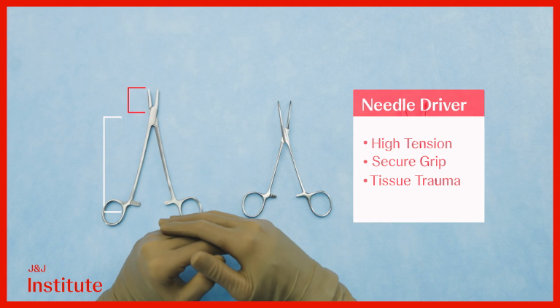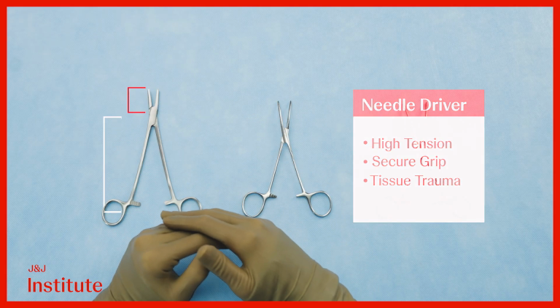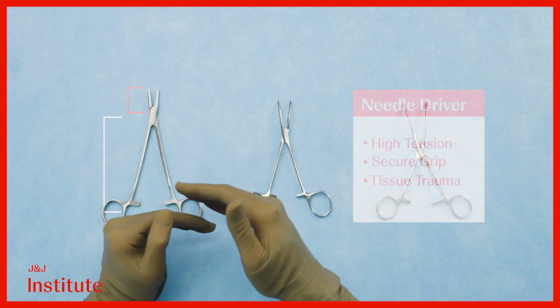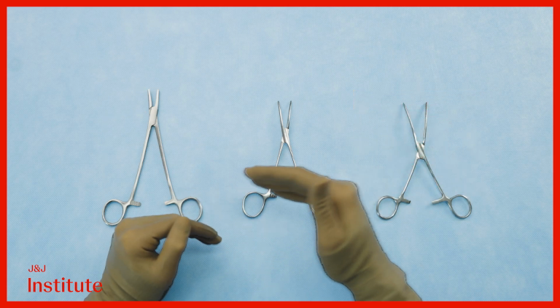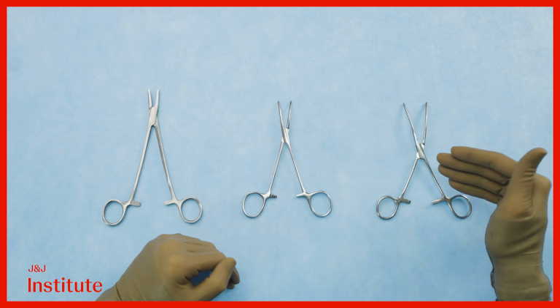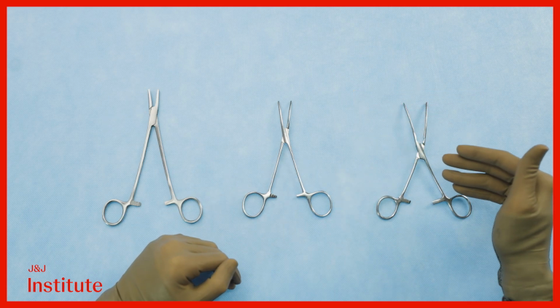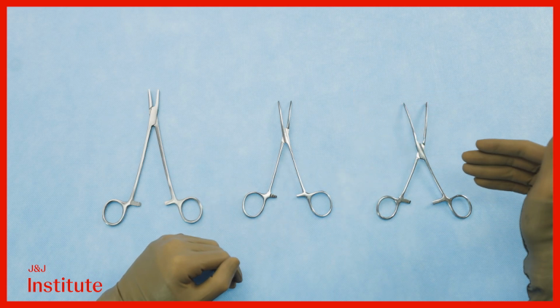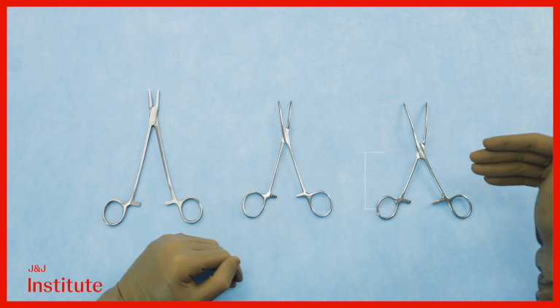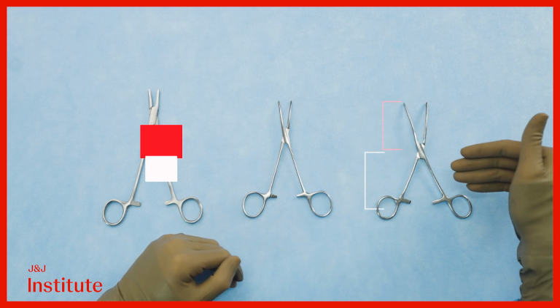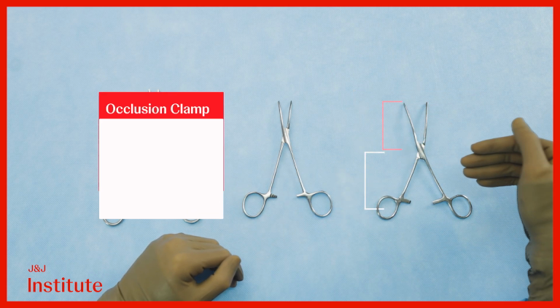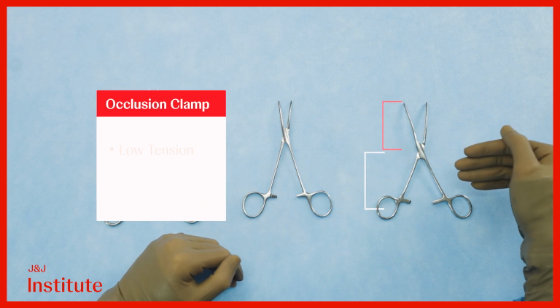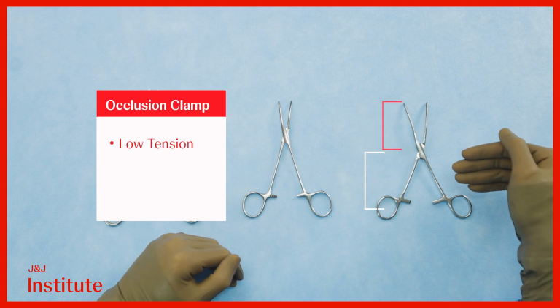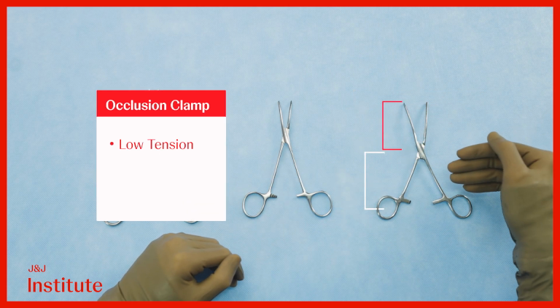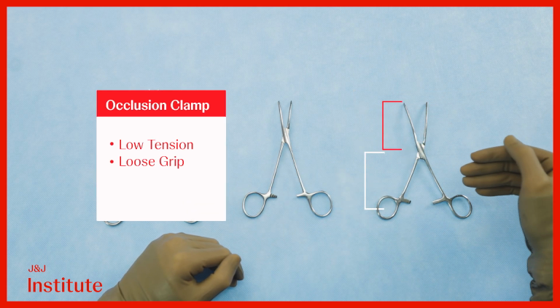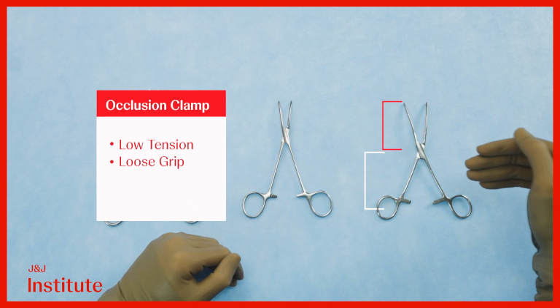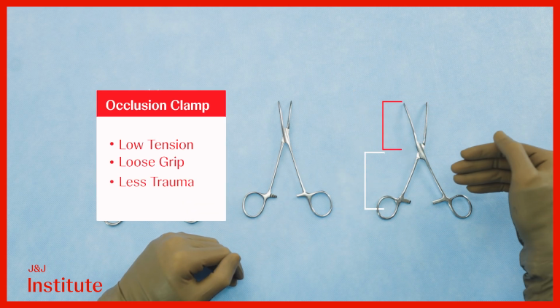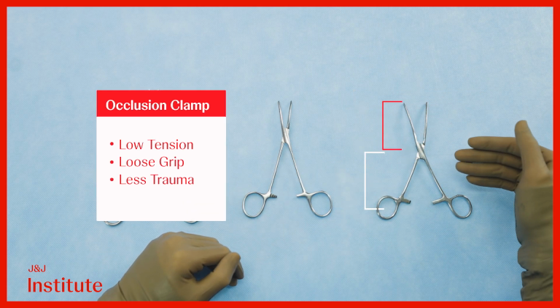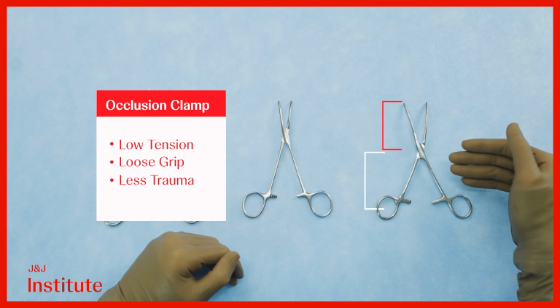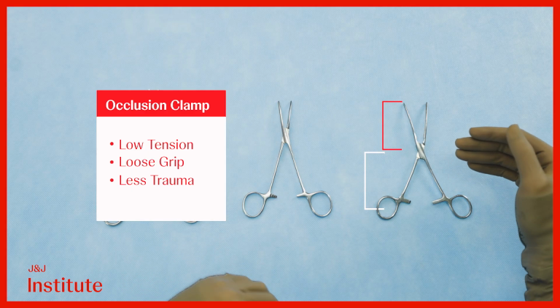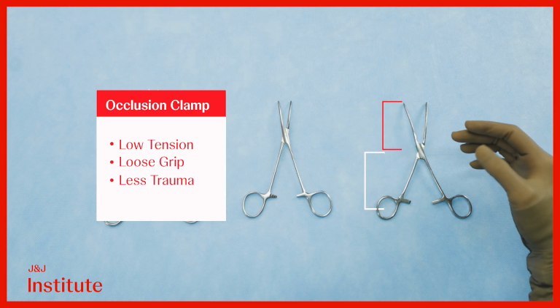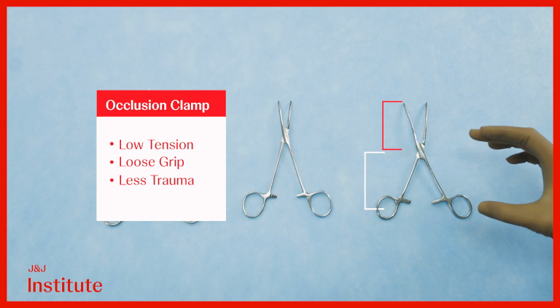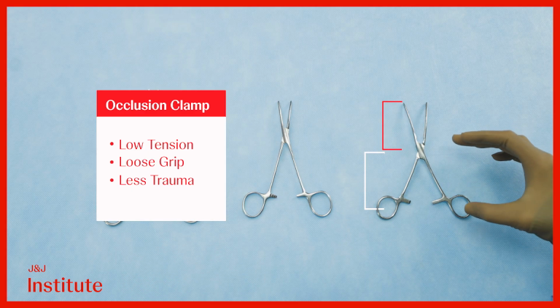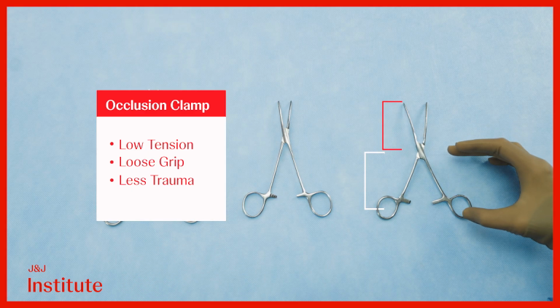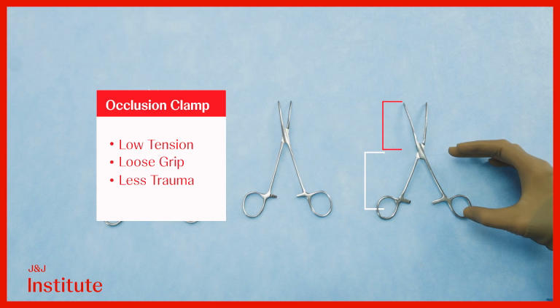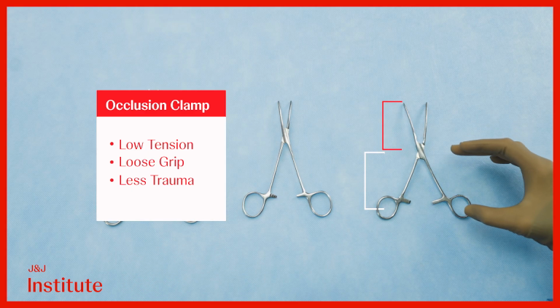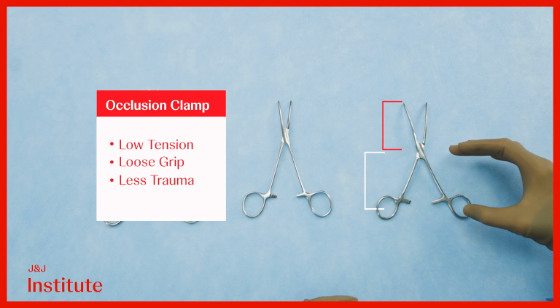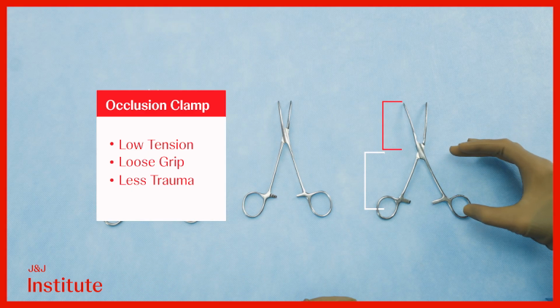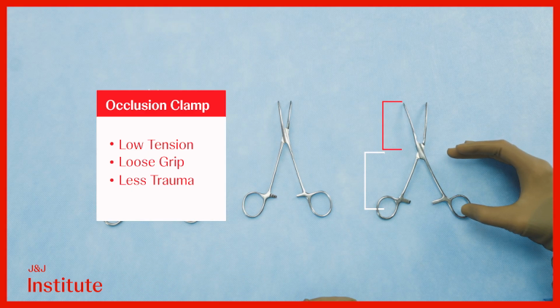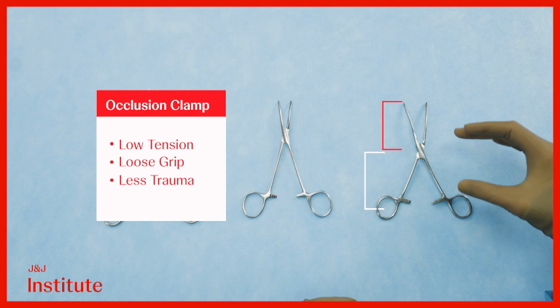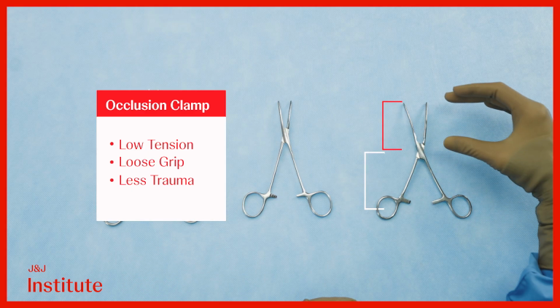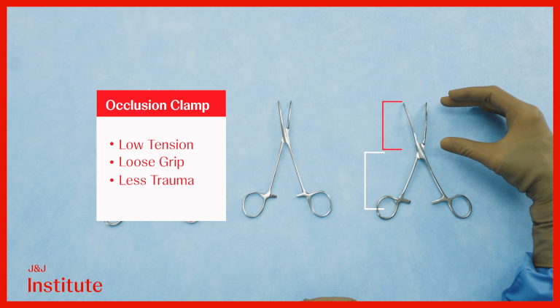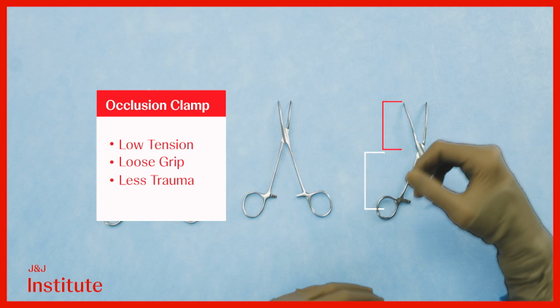Conversely, at the other end of the spectrum, we have the intestinal occlusion clamp. It is intended to be atraumatic and features an effort arm which is about the same length as the load arm.